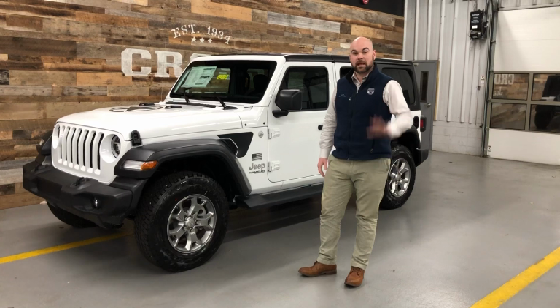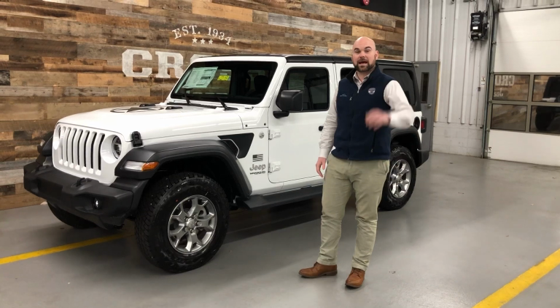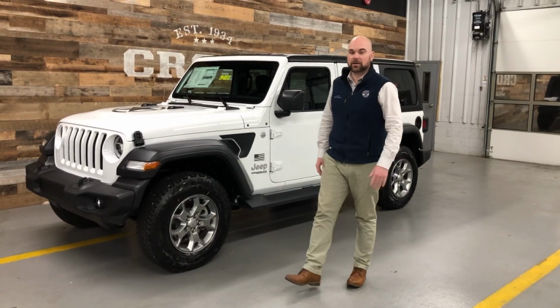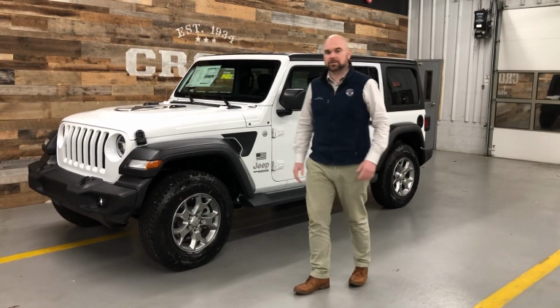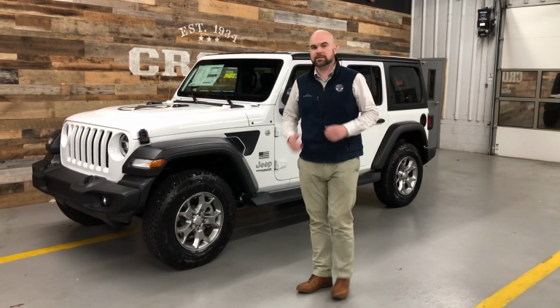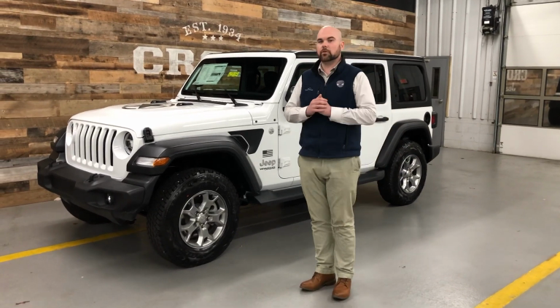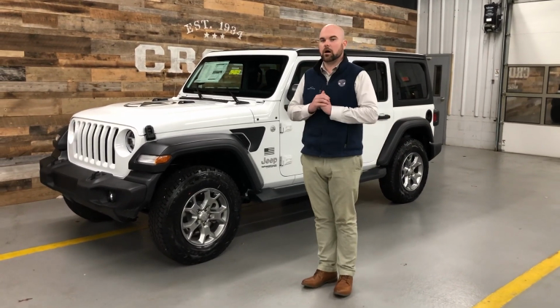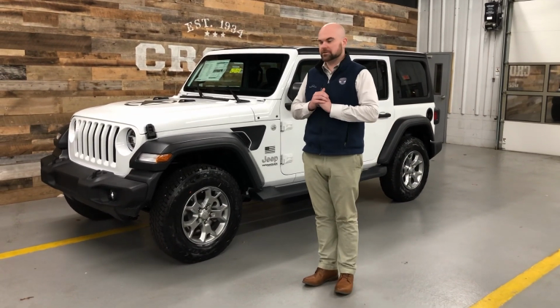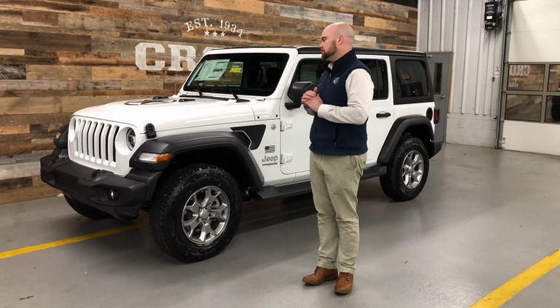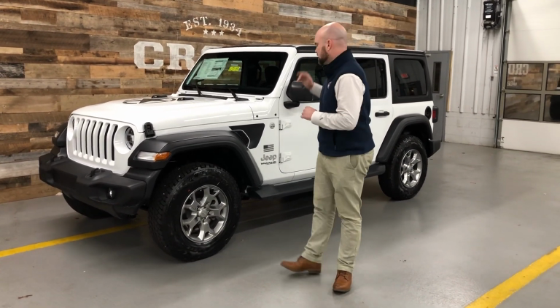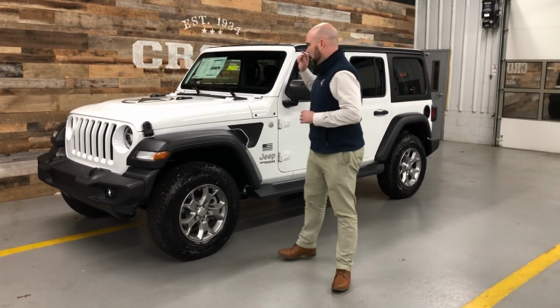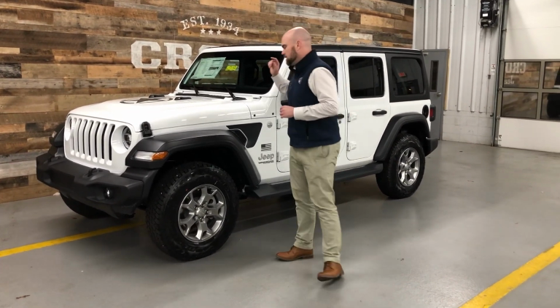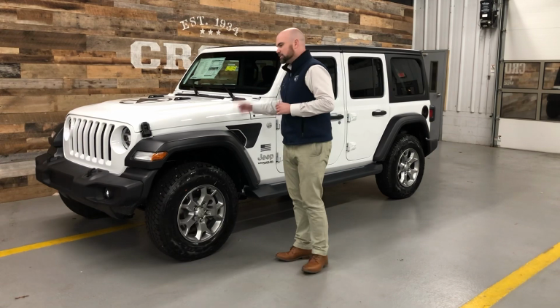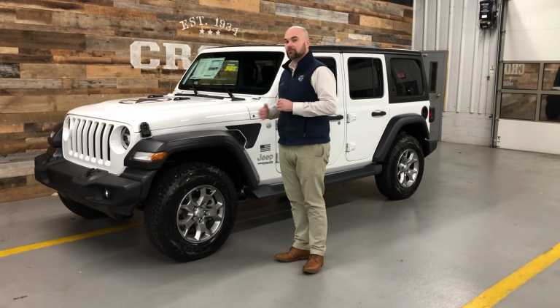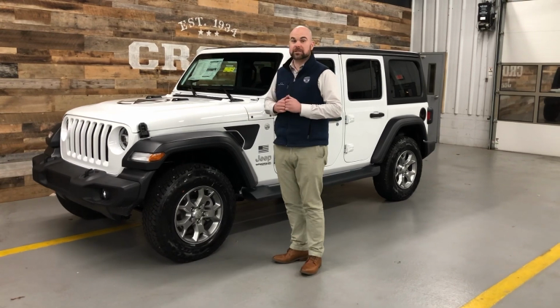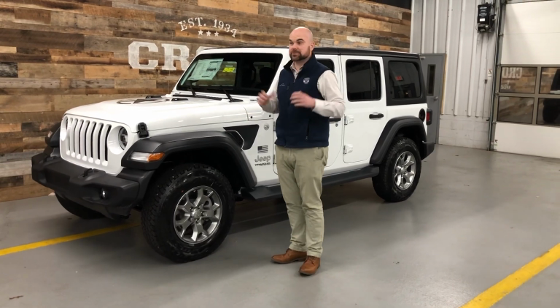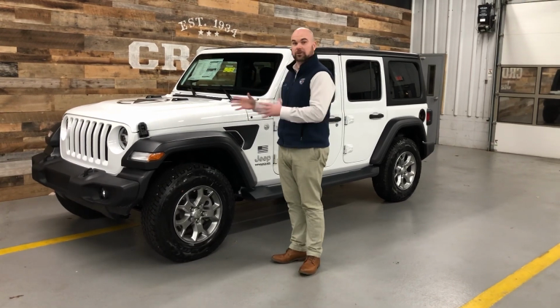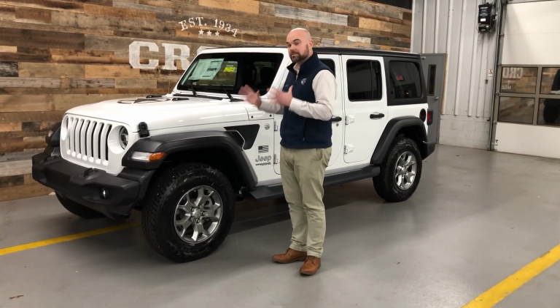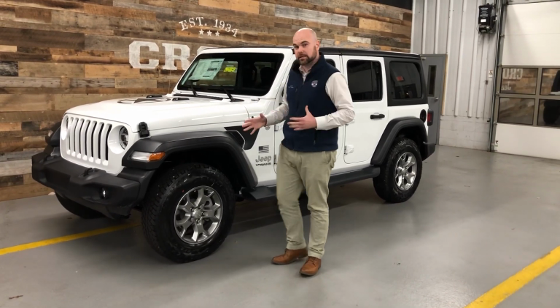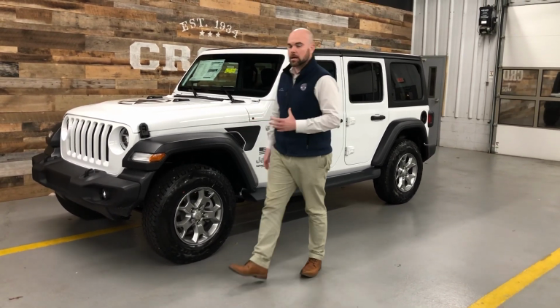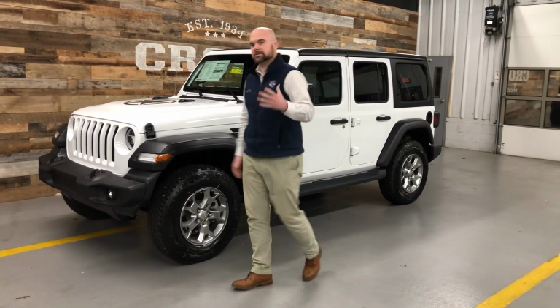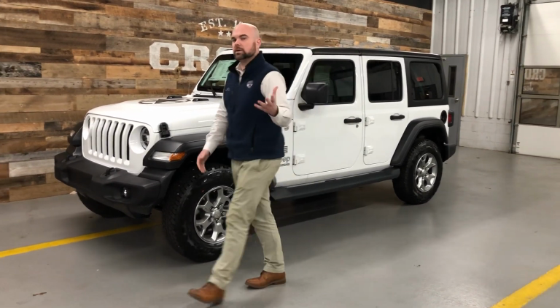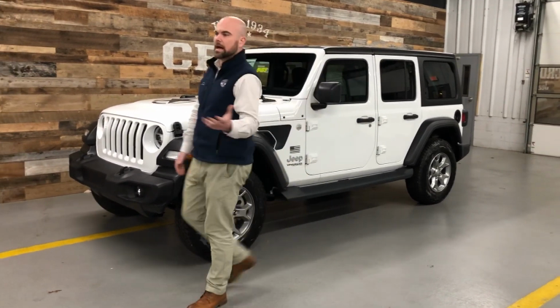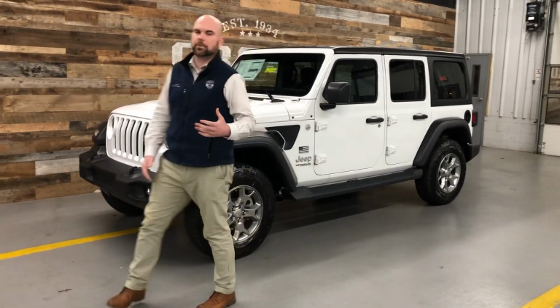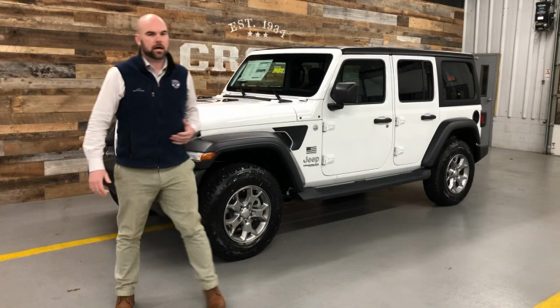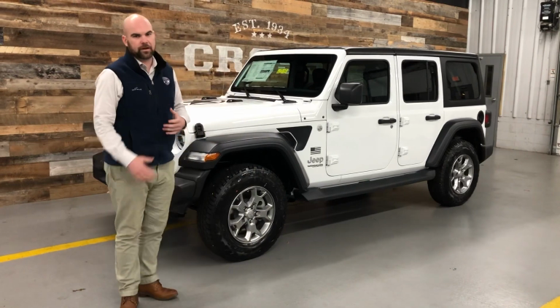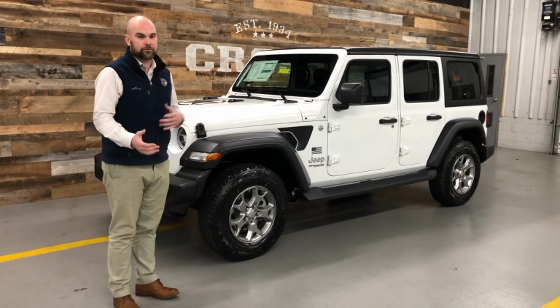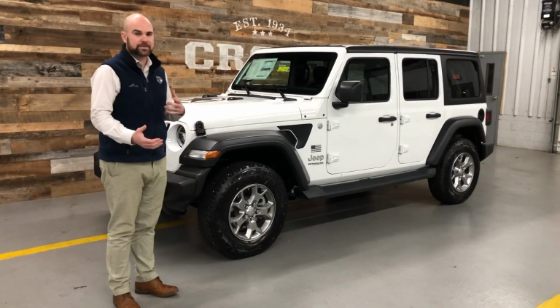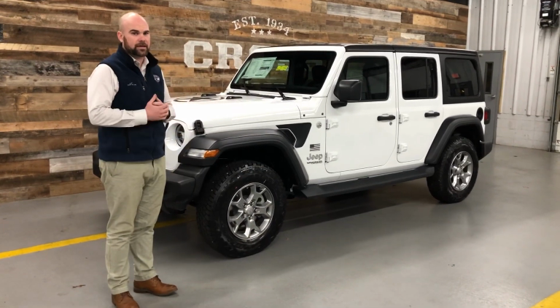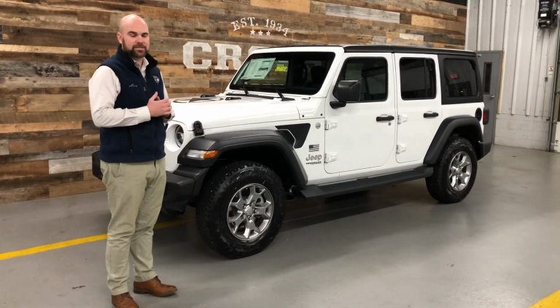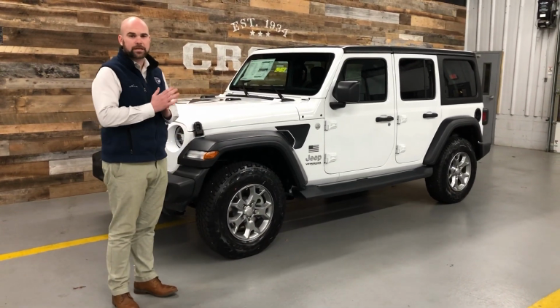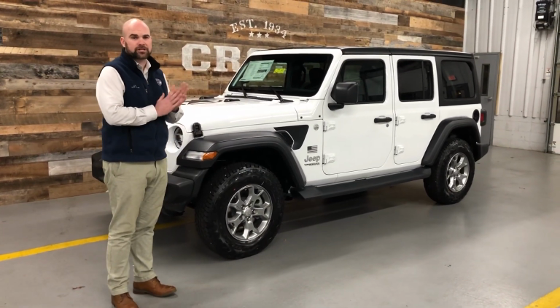Hey guys, John at Cross. Wanted to give you all our first impressions on the 2020 Freedom Edition. This is our first one we've seen. It's the new one to the lineup. They've done it for a few years now and they made some pretty neat adjustments.